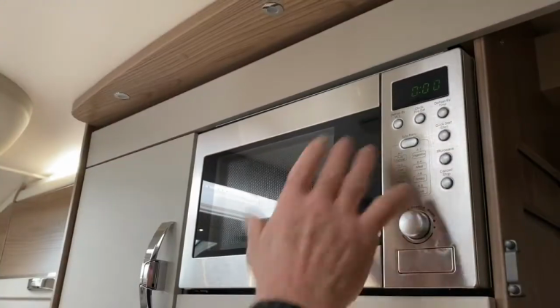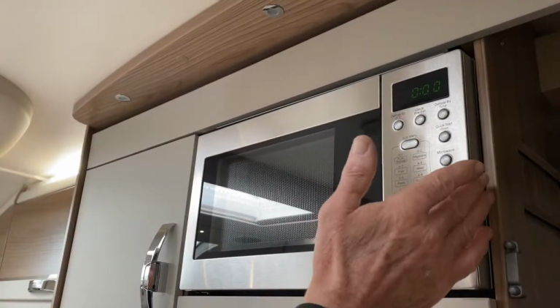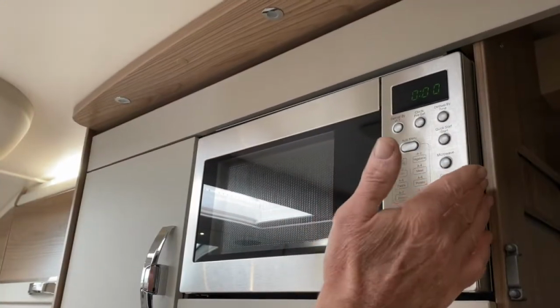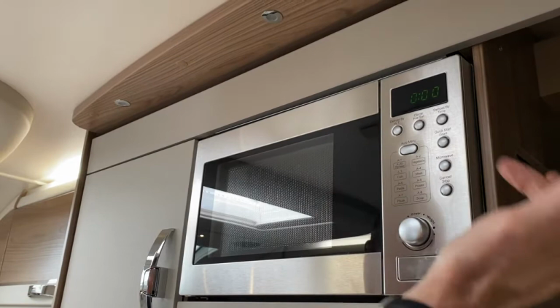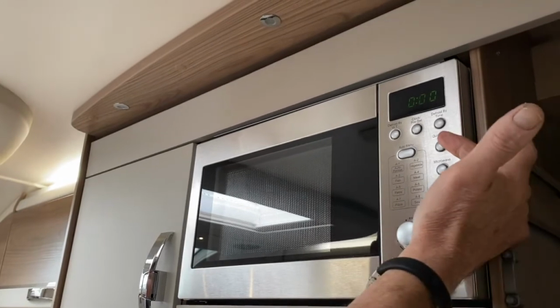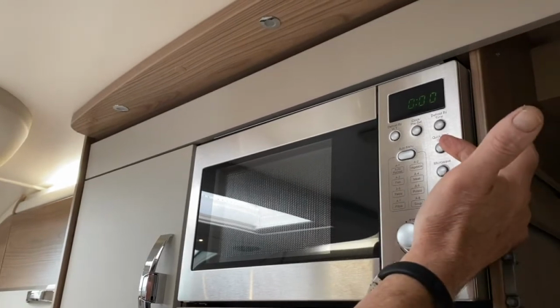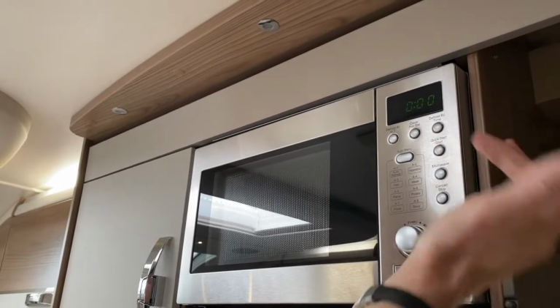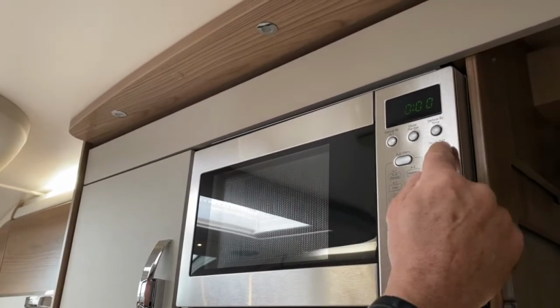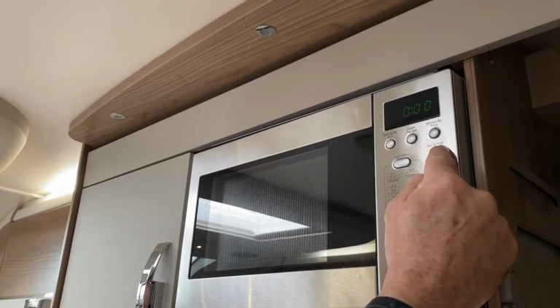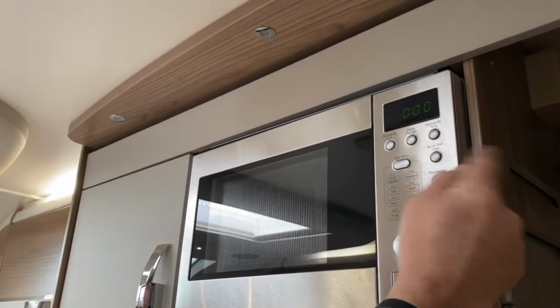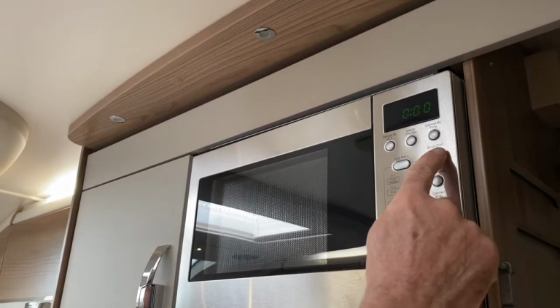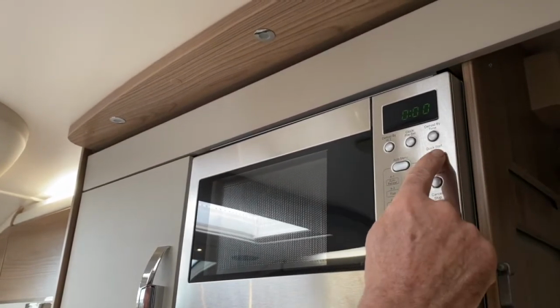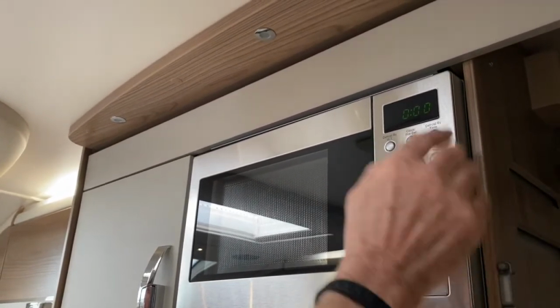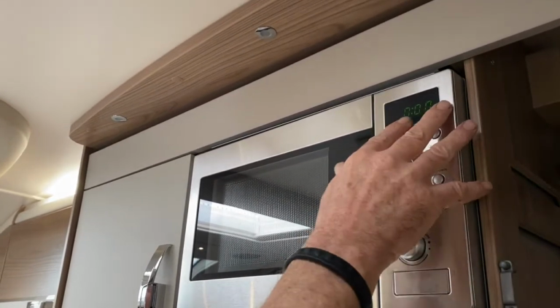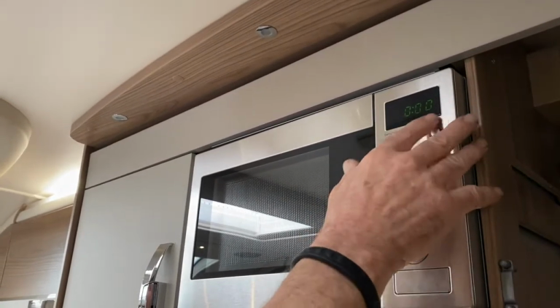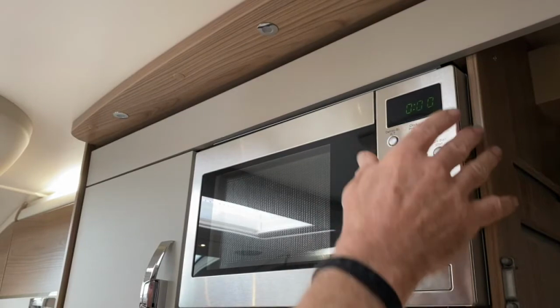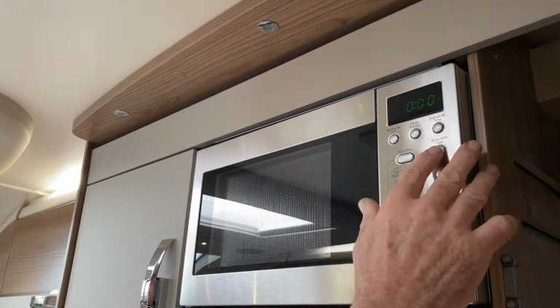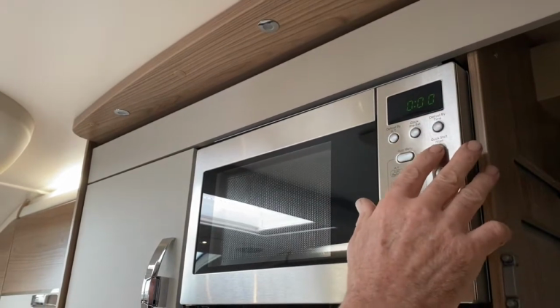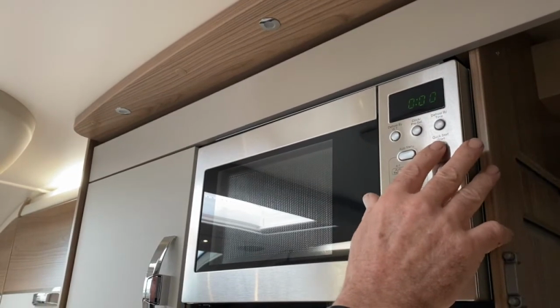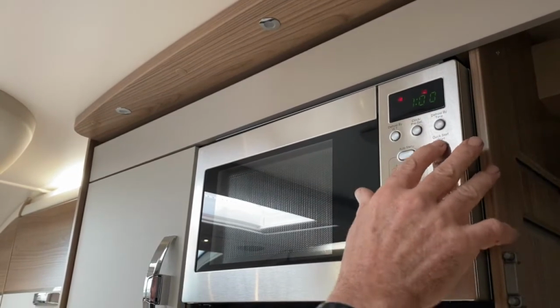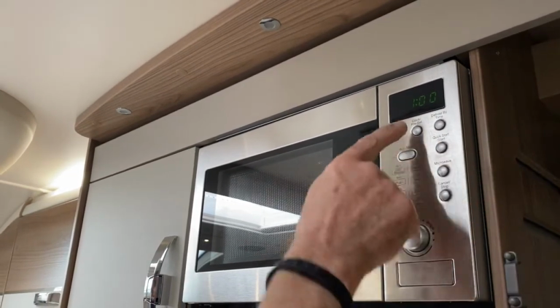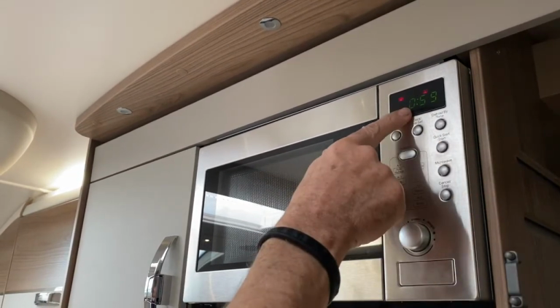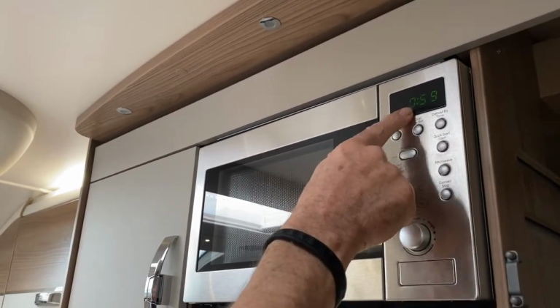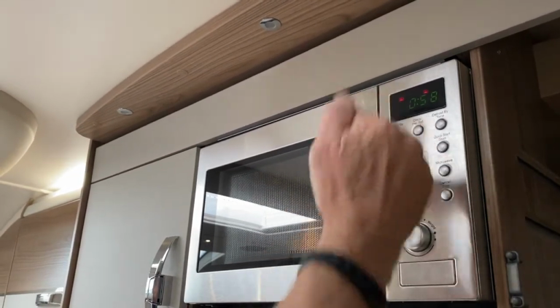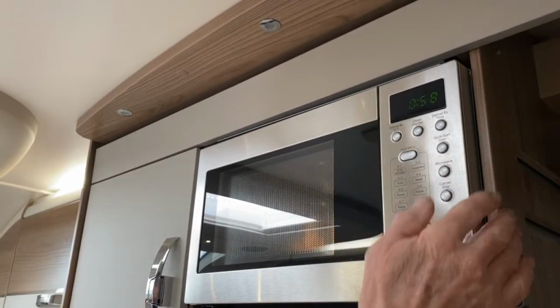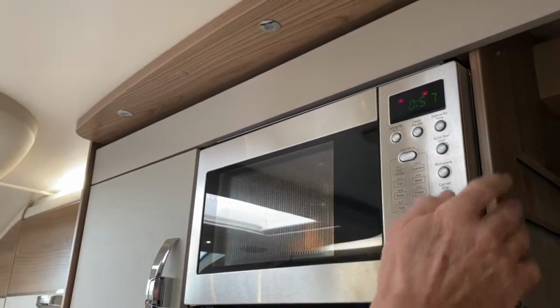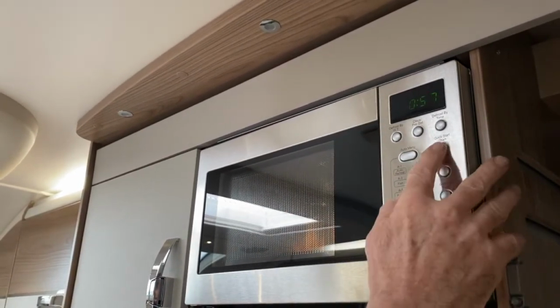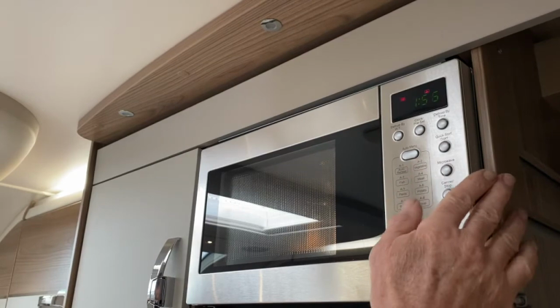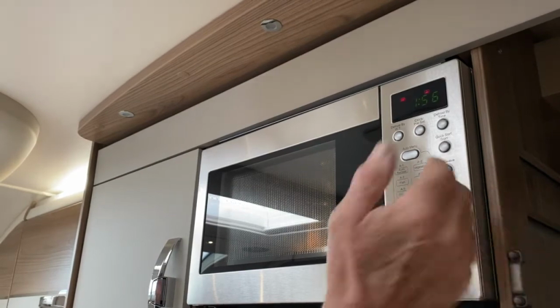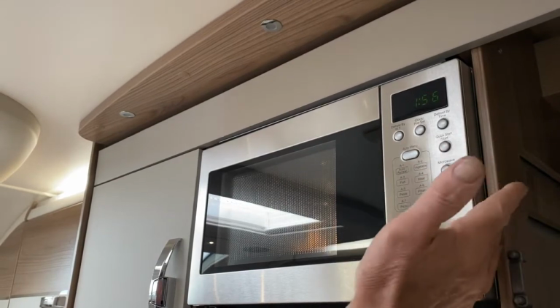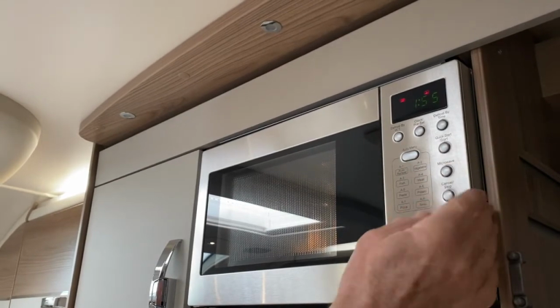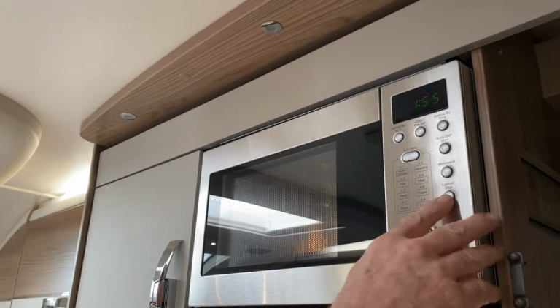There are various ways to work the microwave. We can use the quick start button, which is this one here. If I press that button we will get either 30 seconds or a minute — I think it's a minute. There's a minute and it's already started counting down. If I wanted two minutes I just press it again.